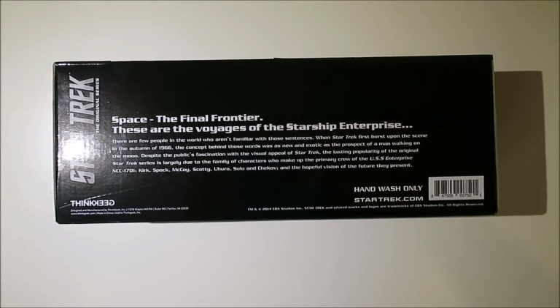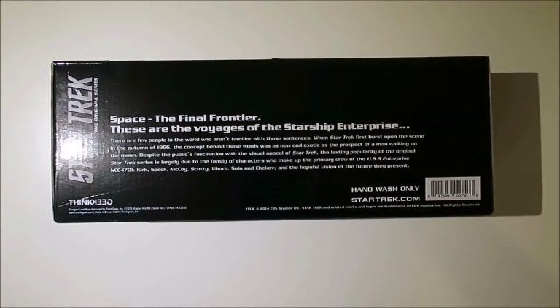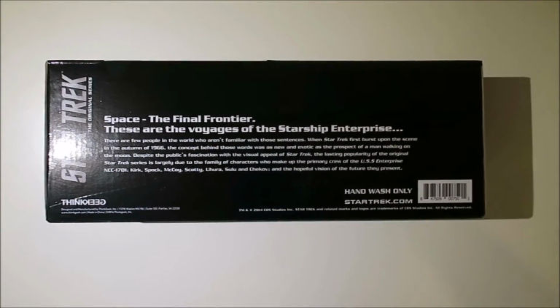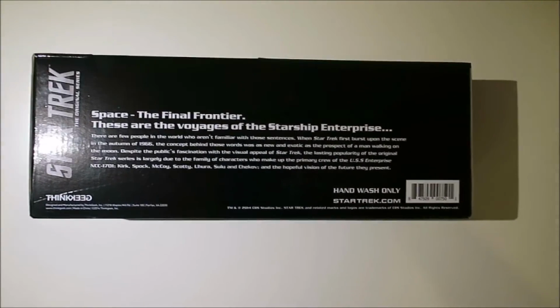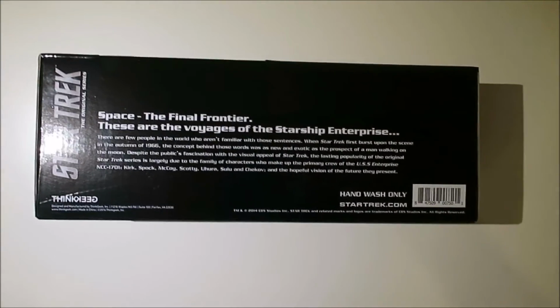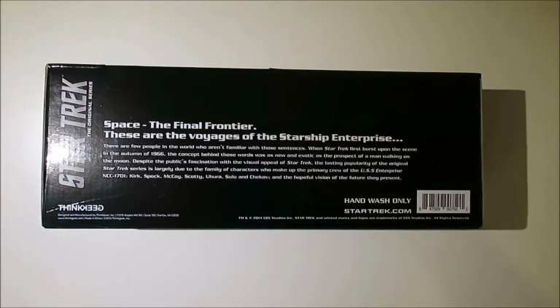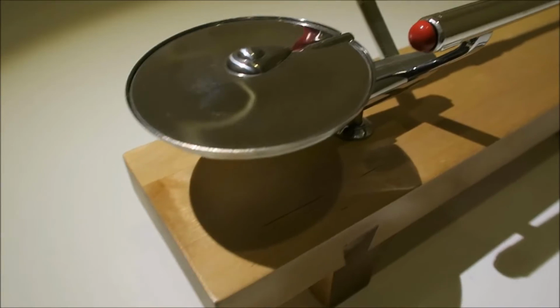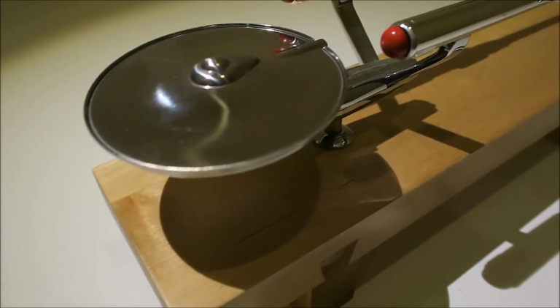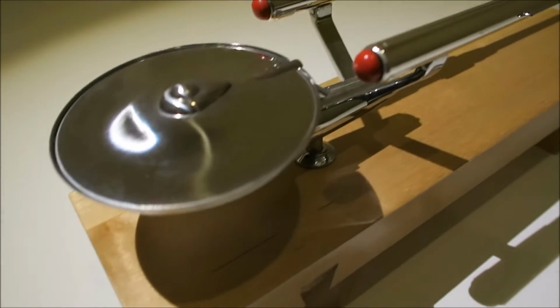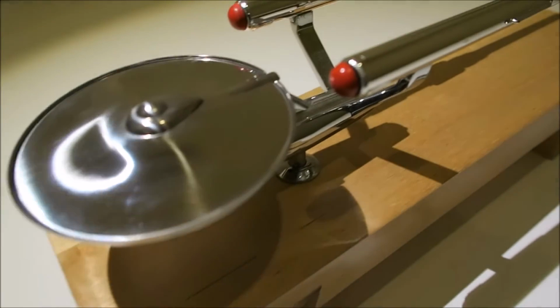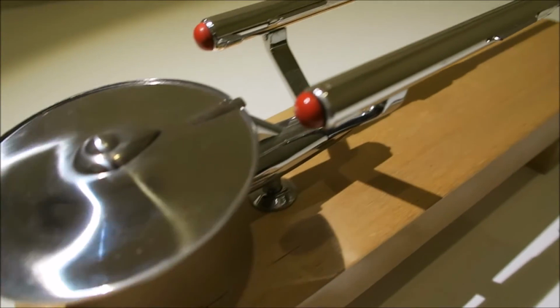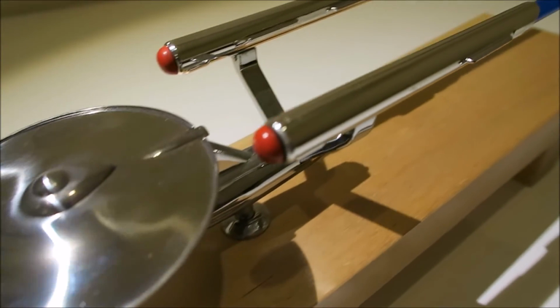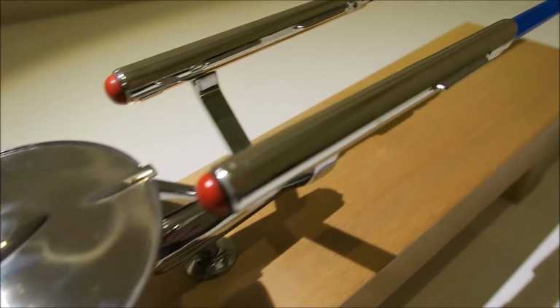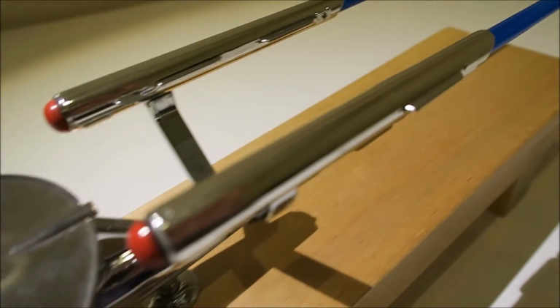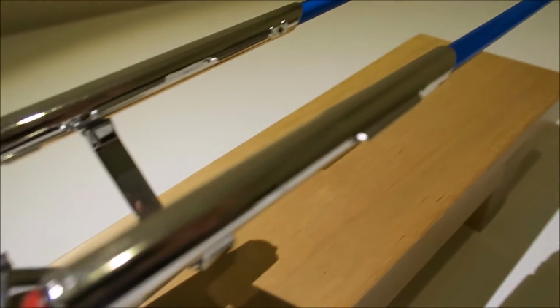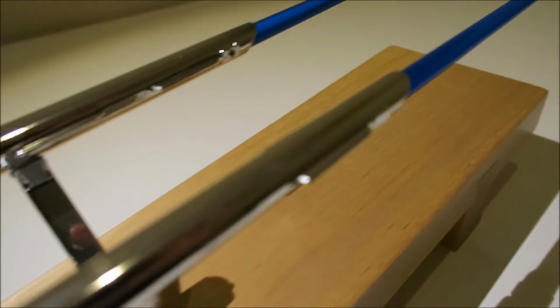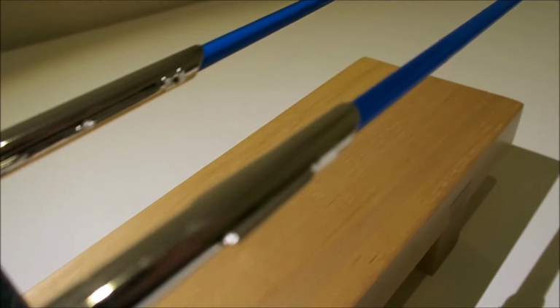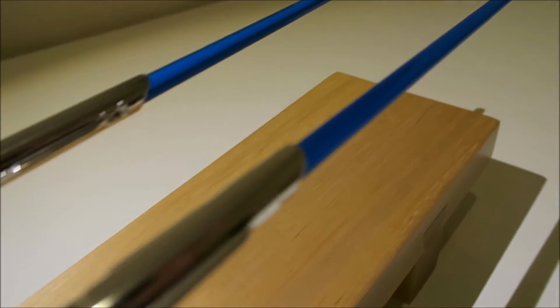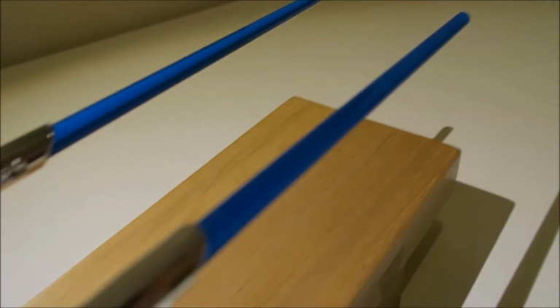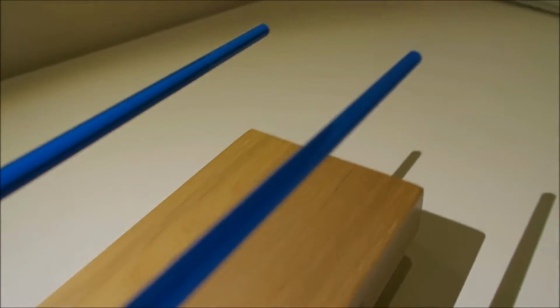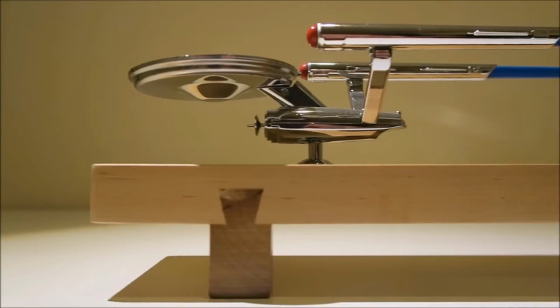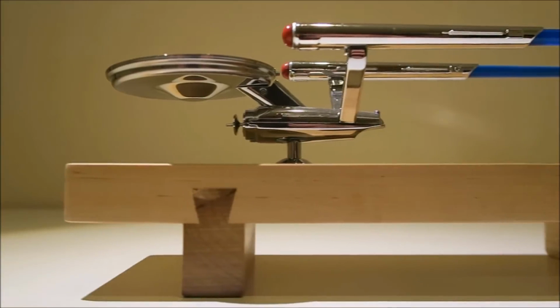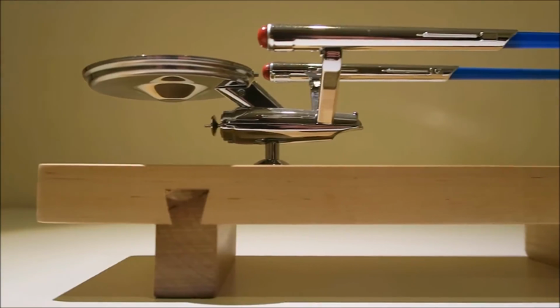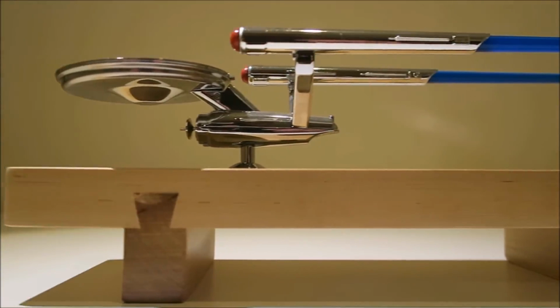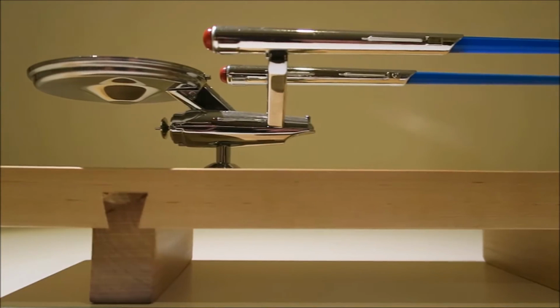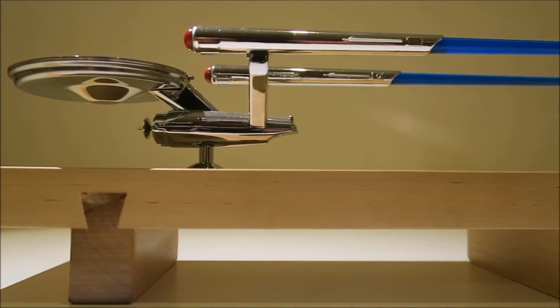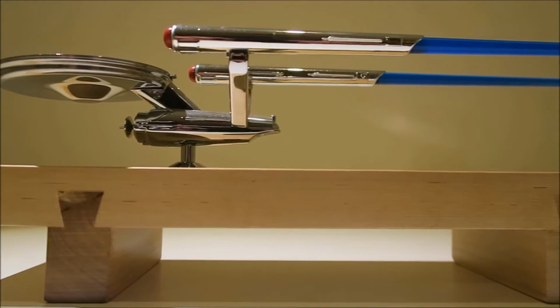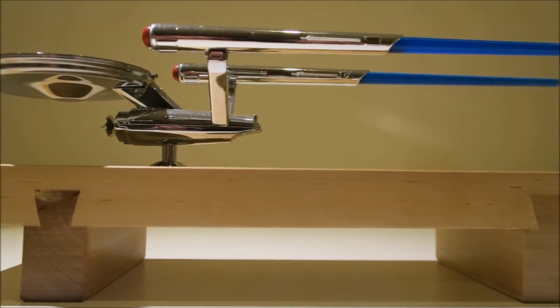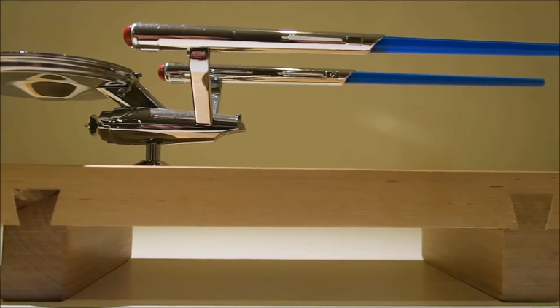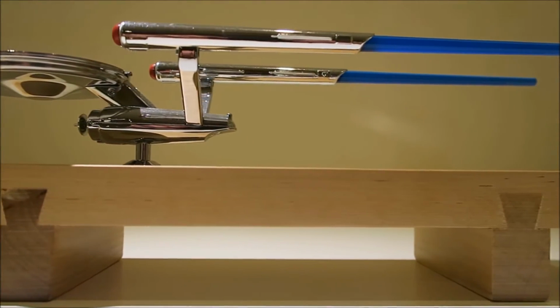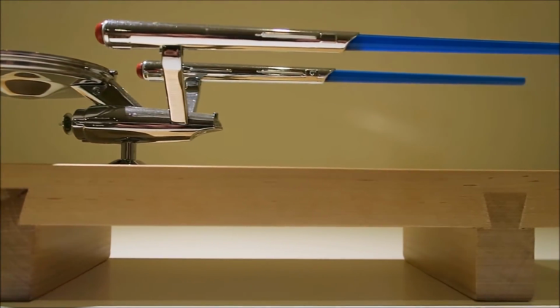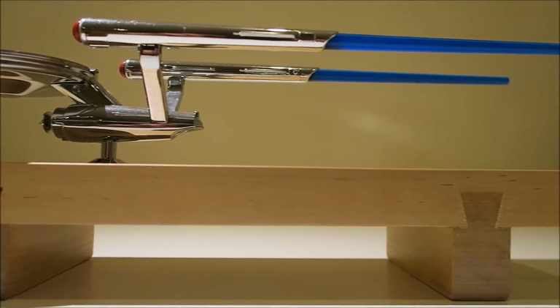So let's get it out of the box. She's a fine looking ship. Set on a wooden plinth, this chrome-plated plastic Enterprise looks the business.